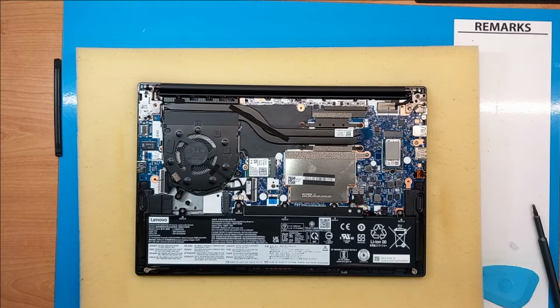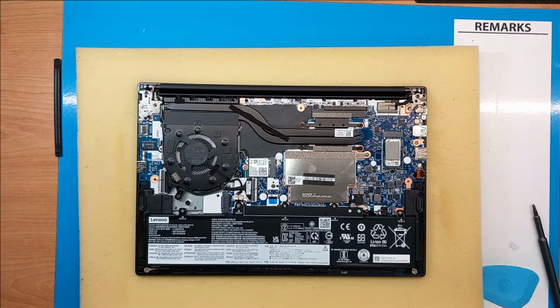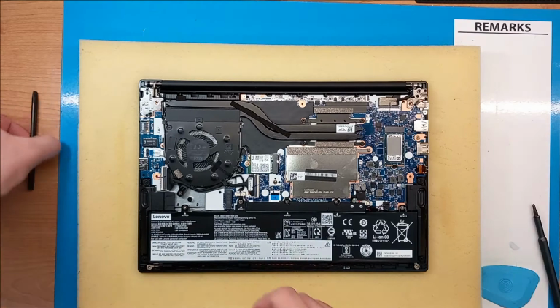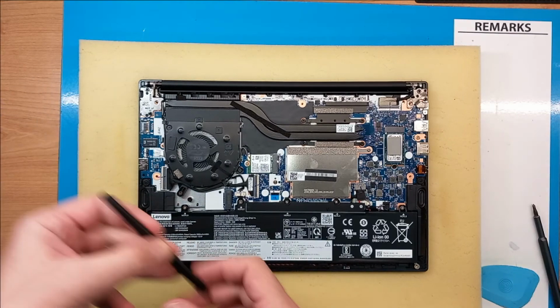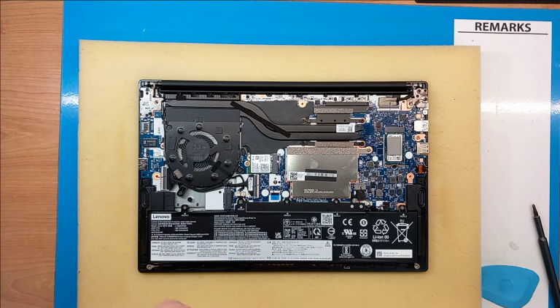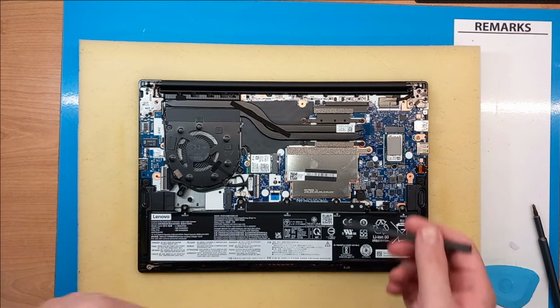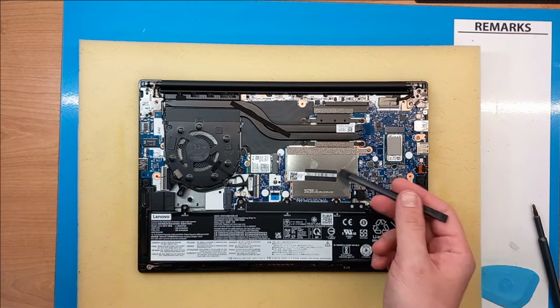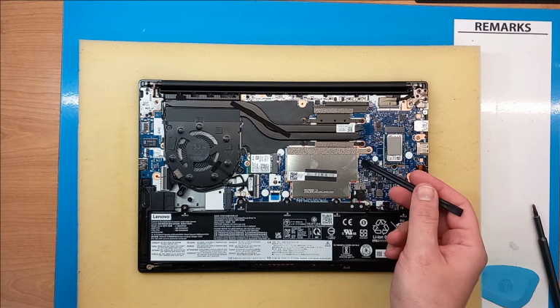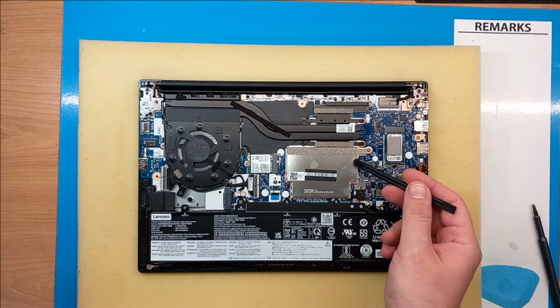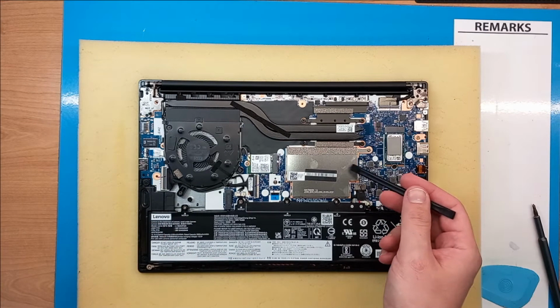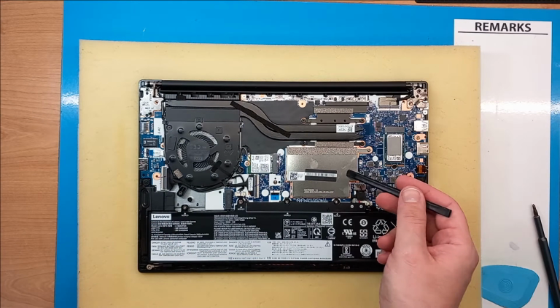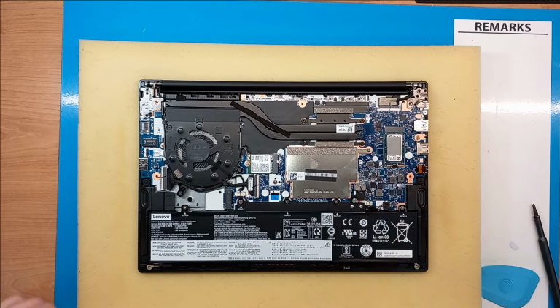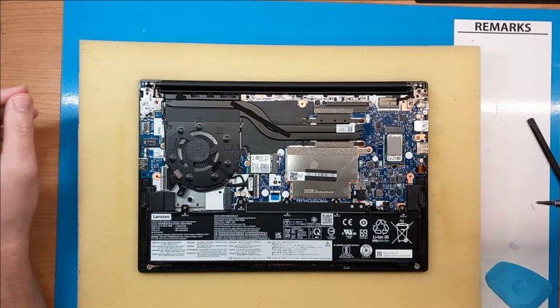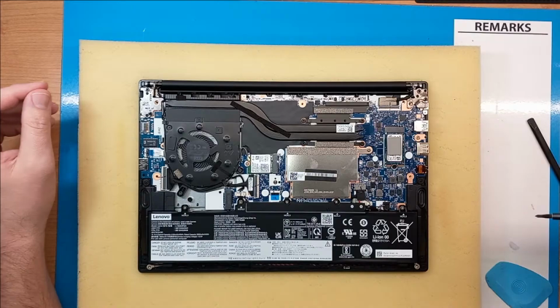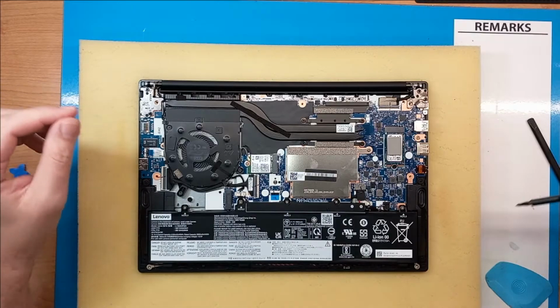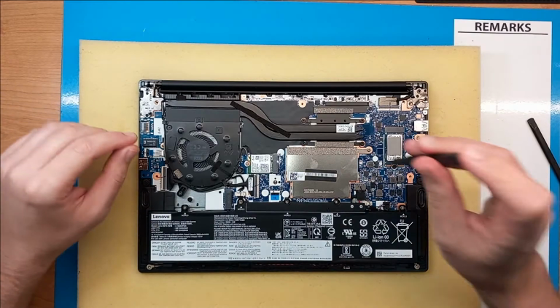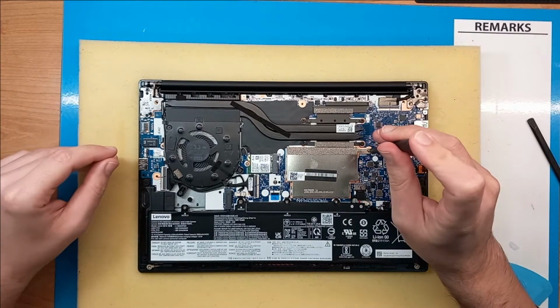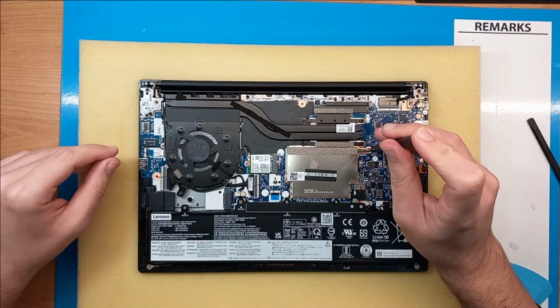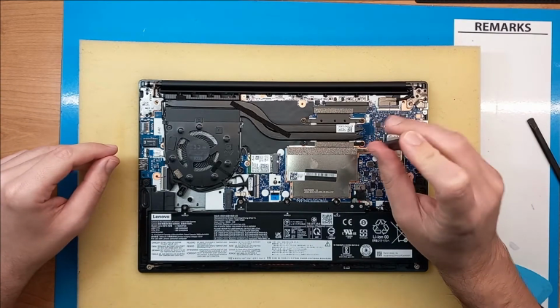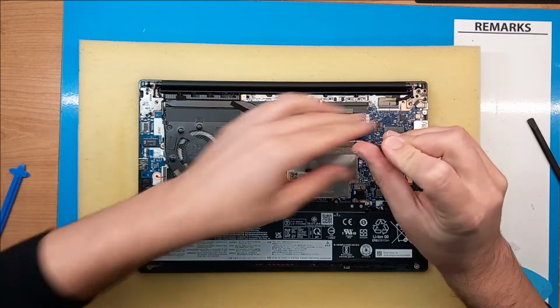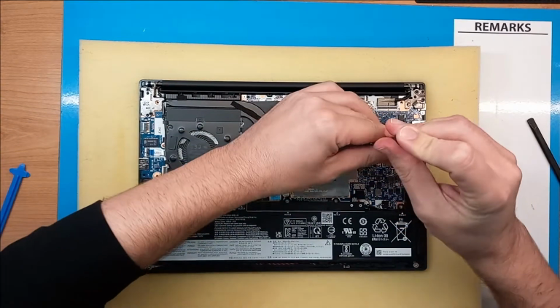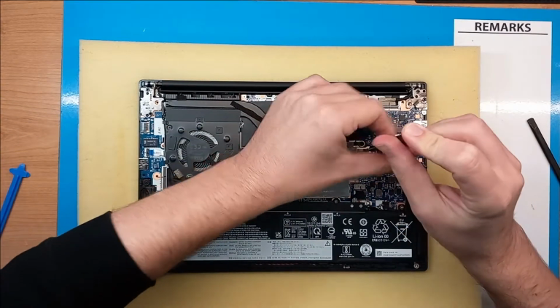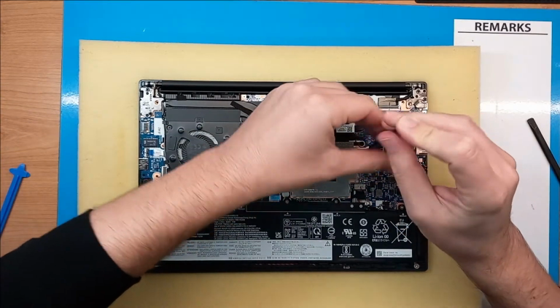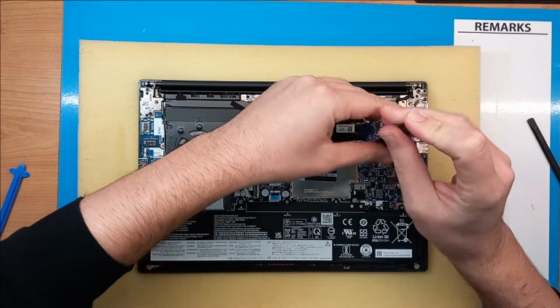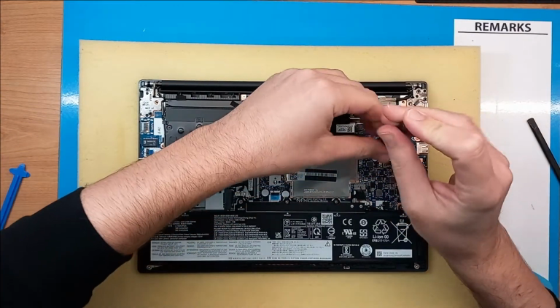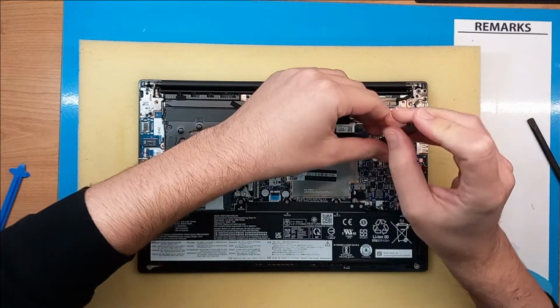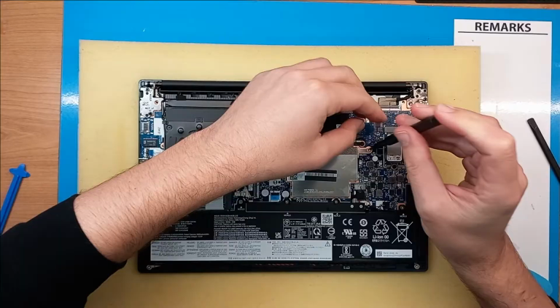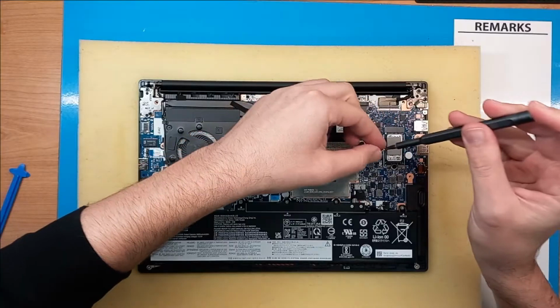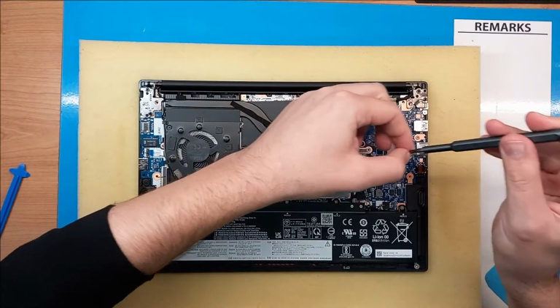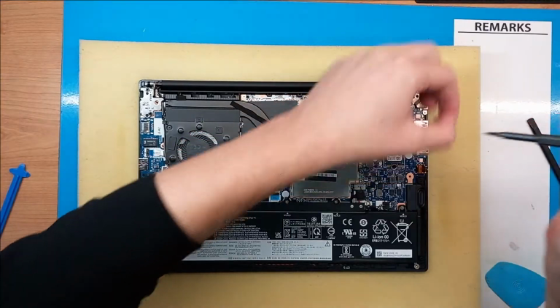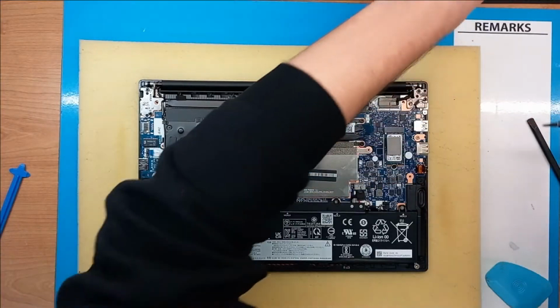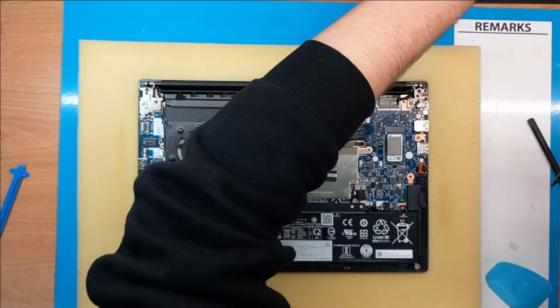Your RAM memory is beneath this cover here. Unscrew this screw and then you will need some prying tool just to lift it up.